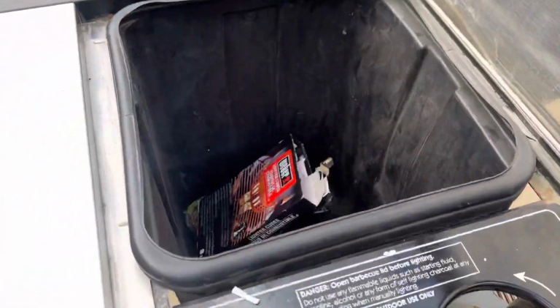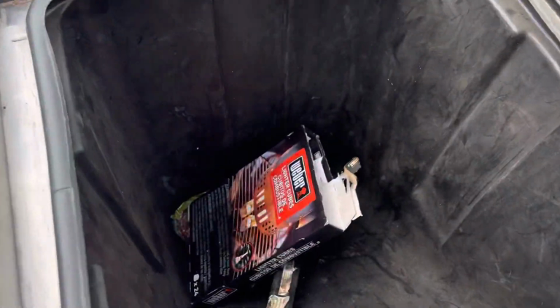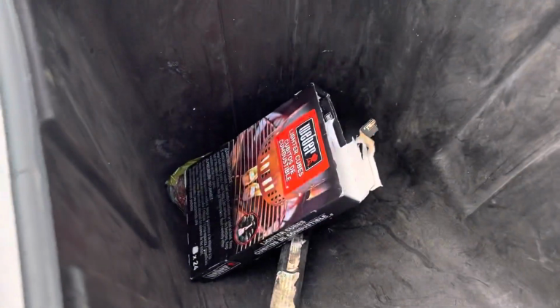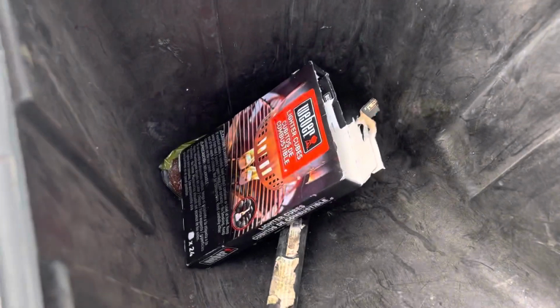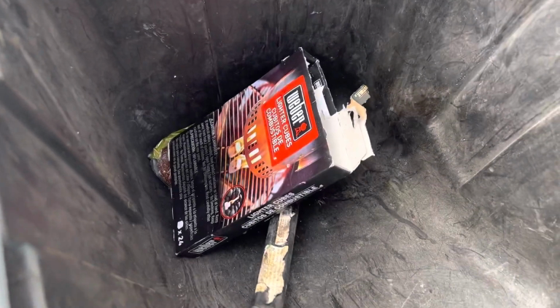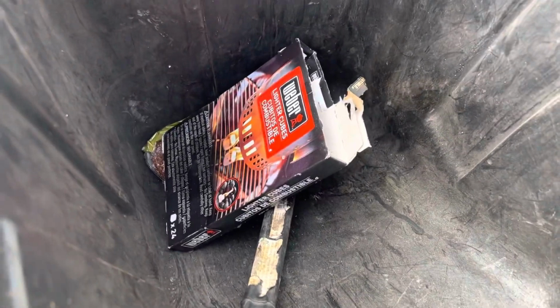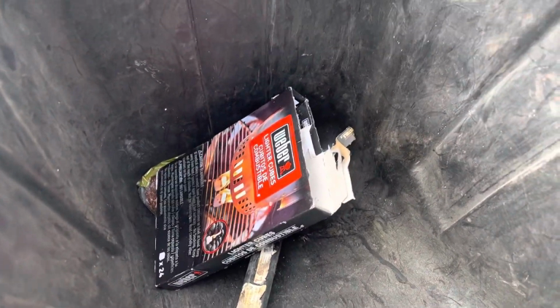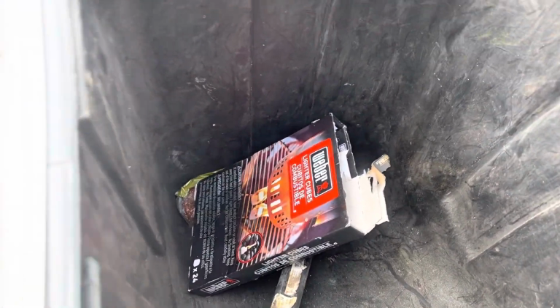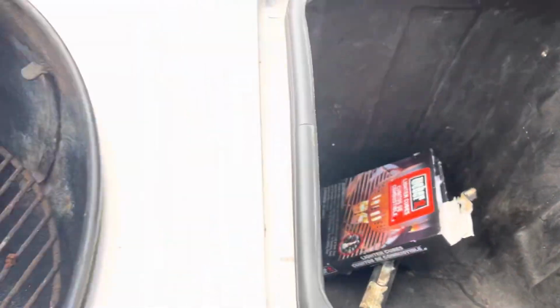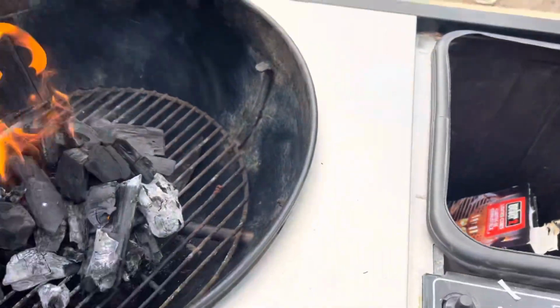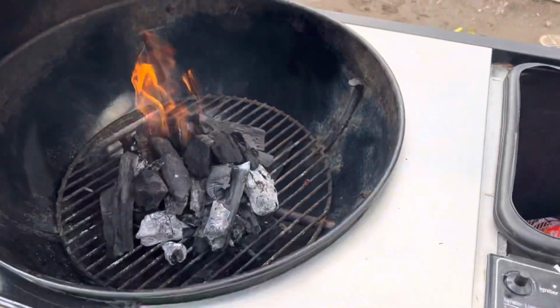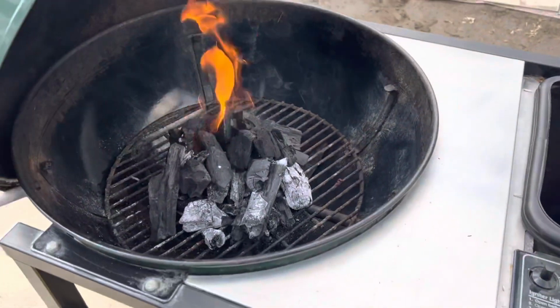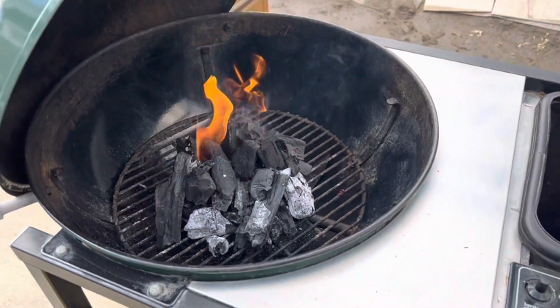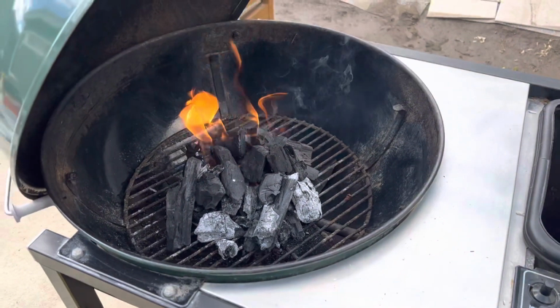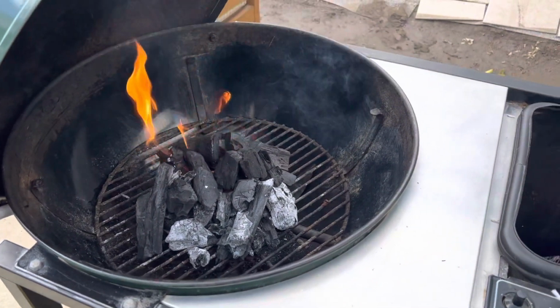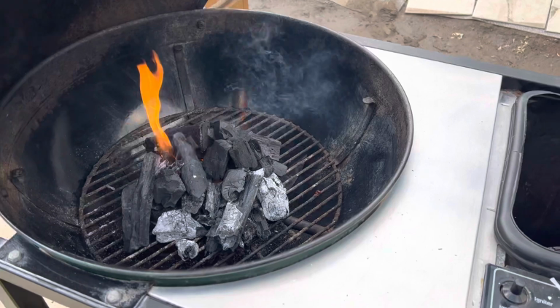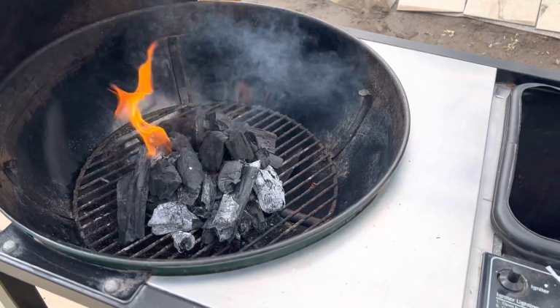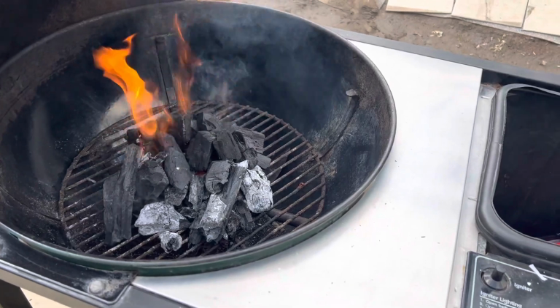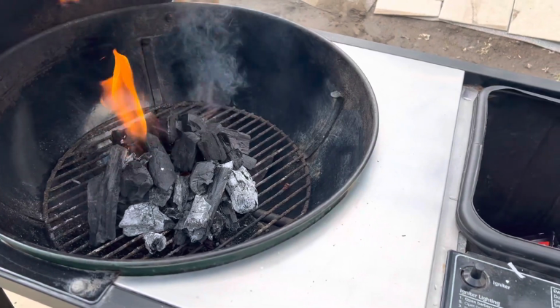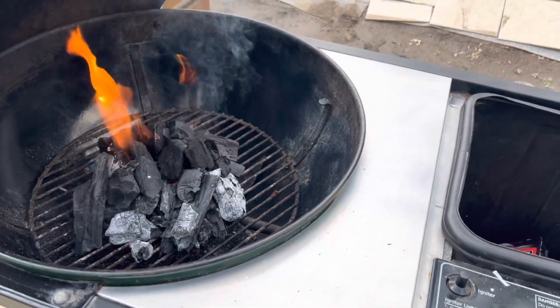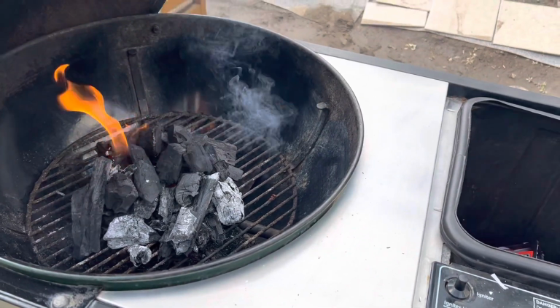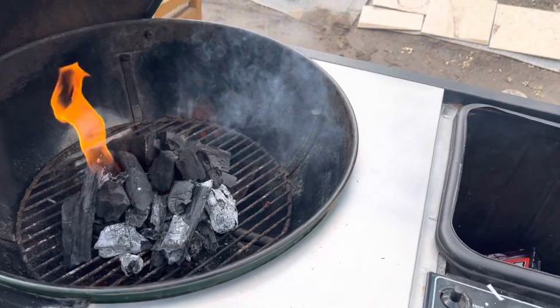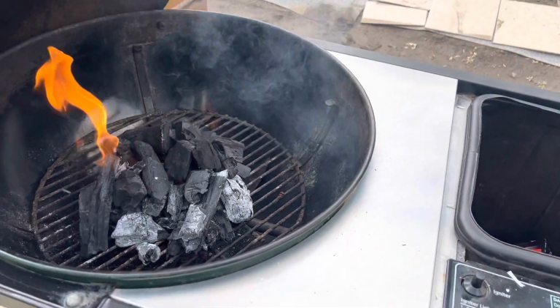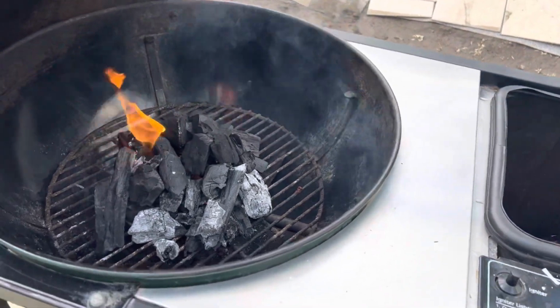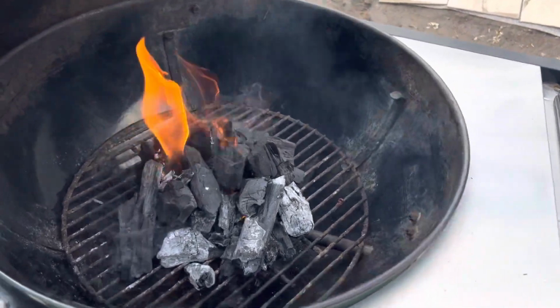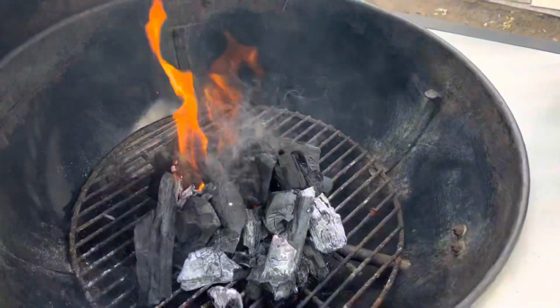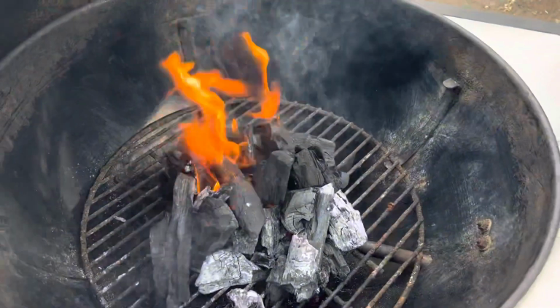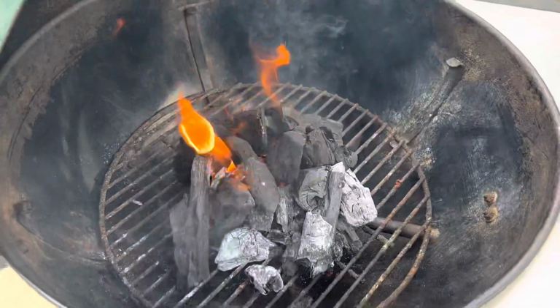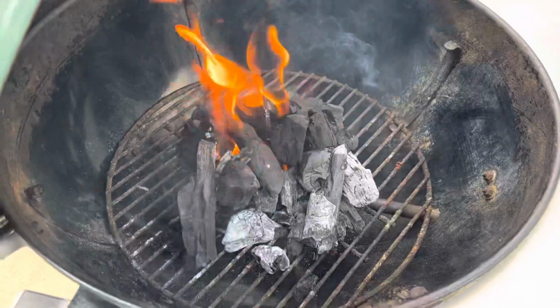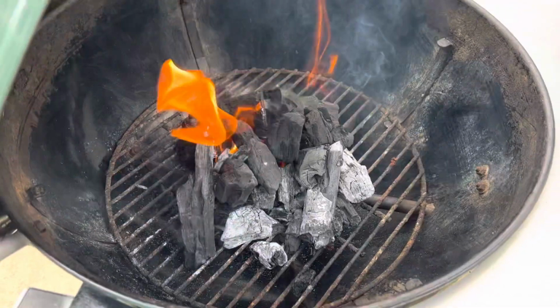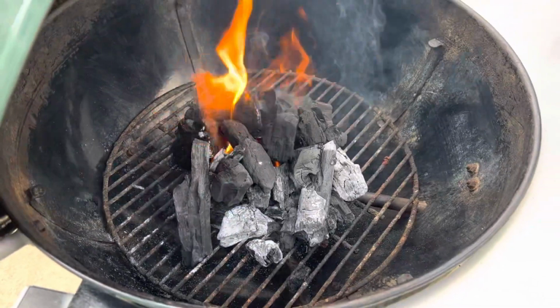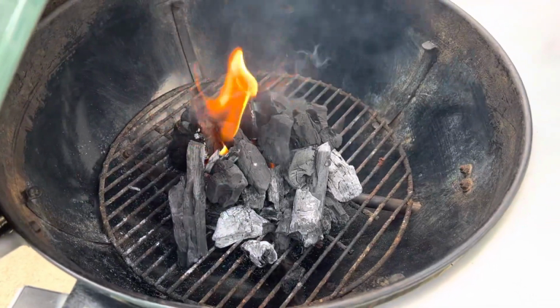I've also used these lighter cubes from Weber, and these are great on the performer or any Weber grill. They just light up your coals really really good.